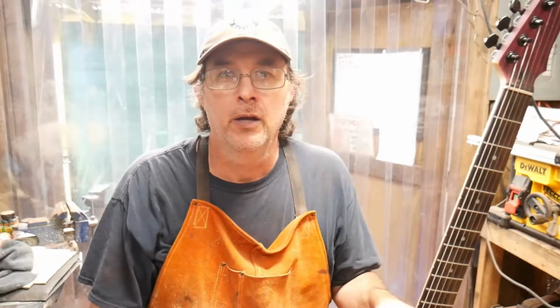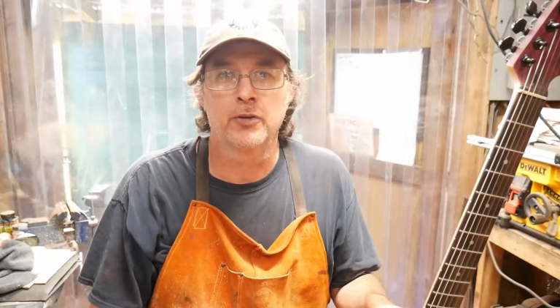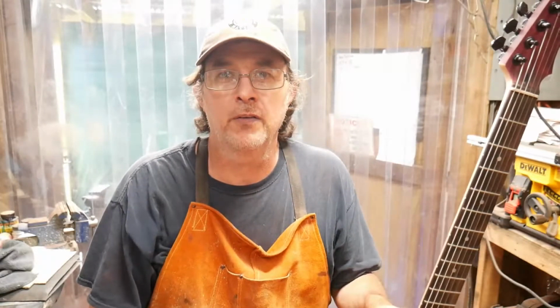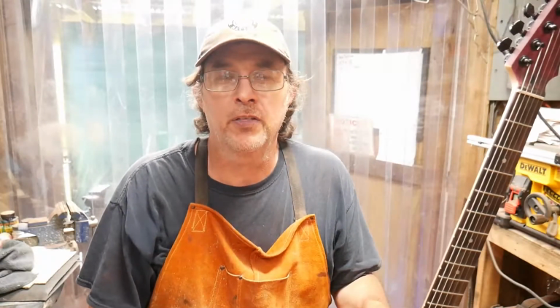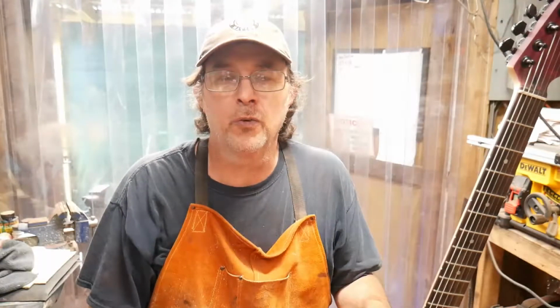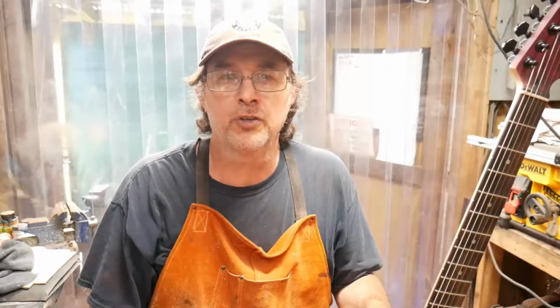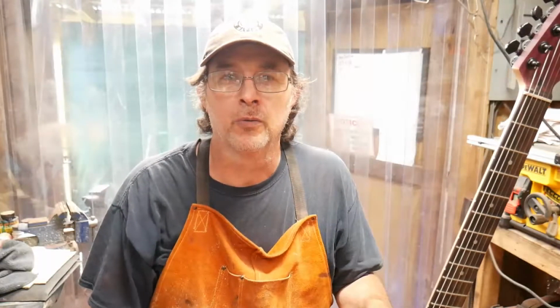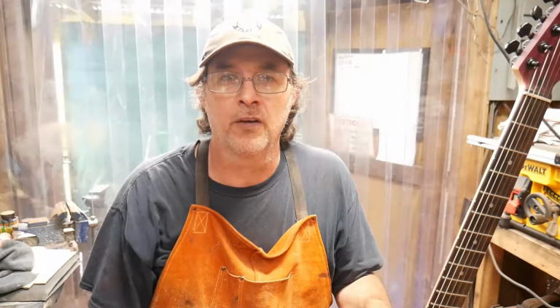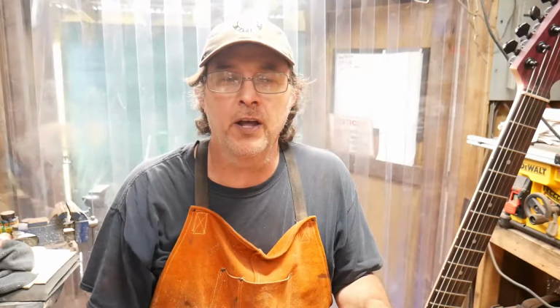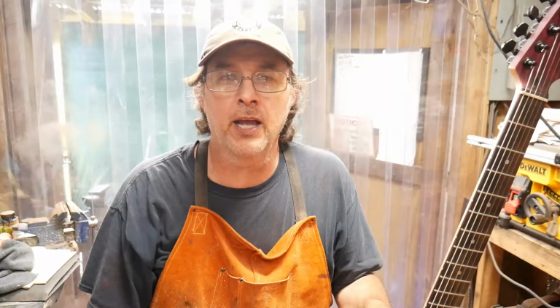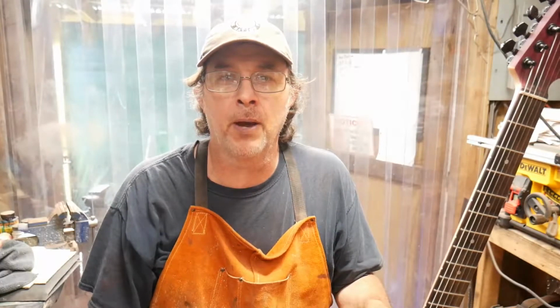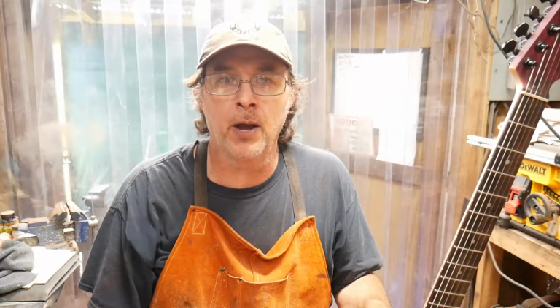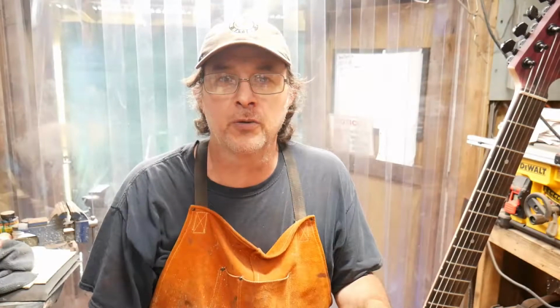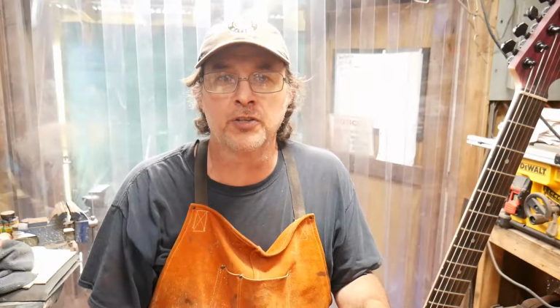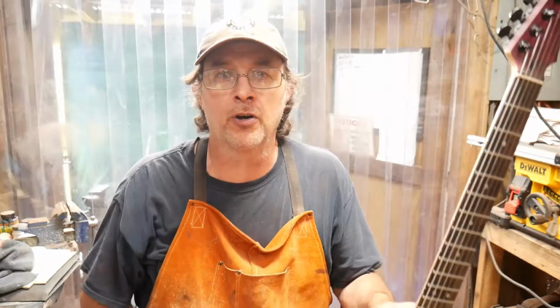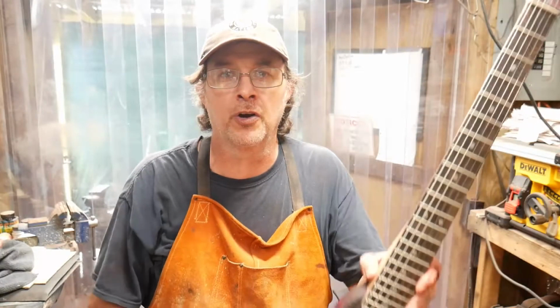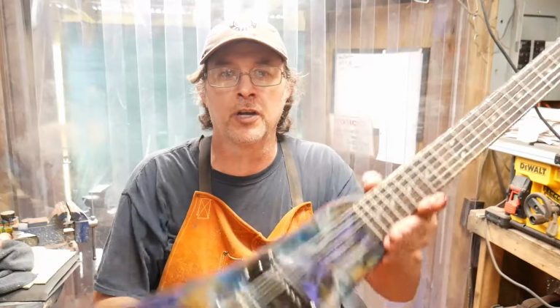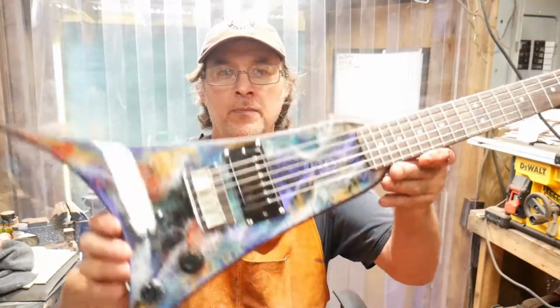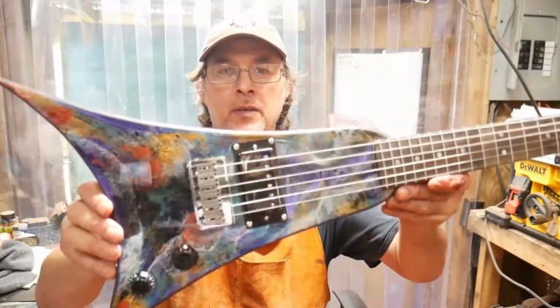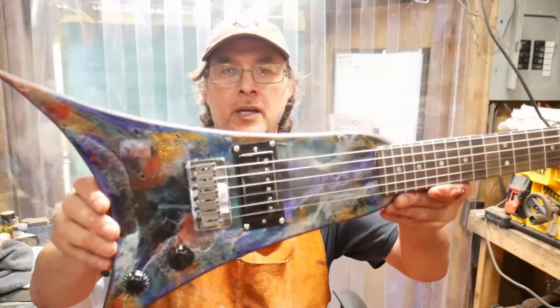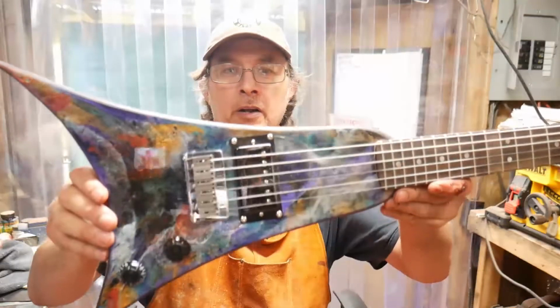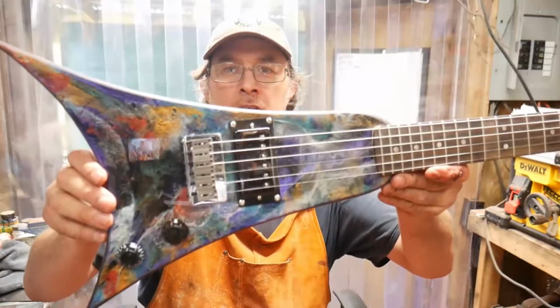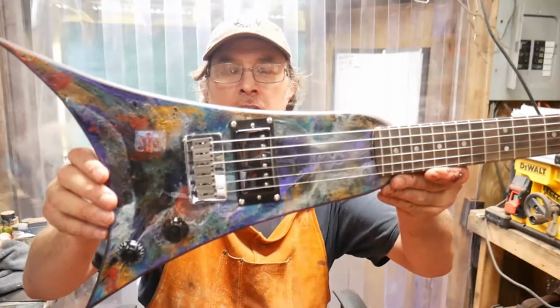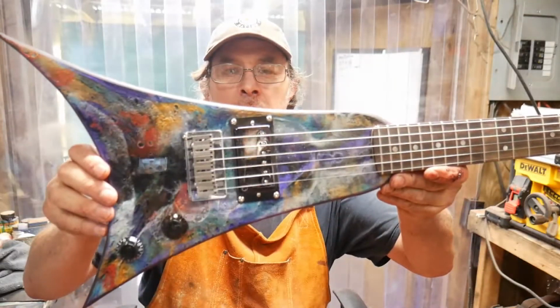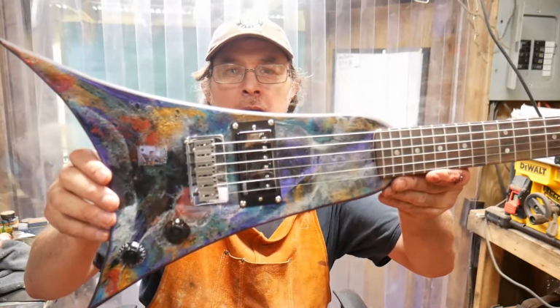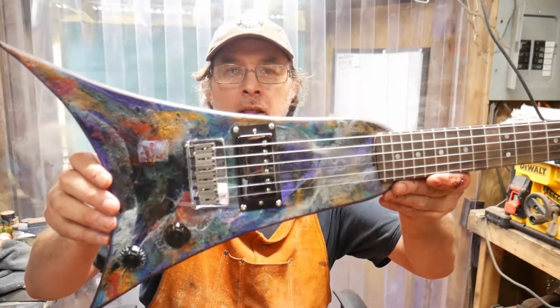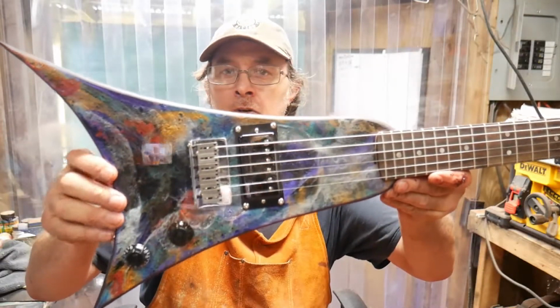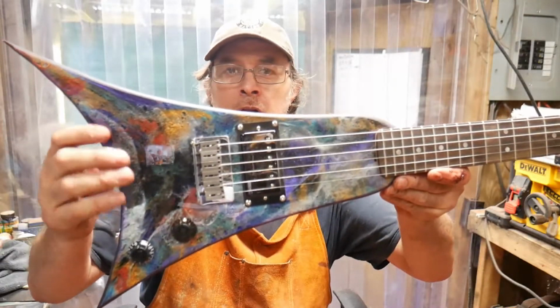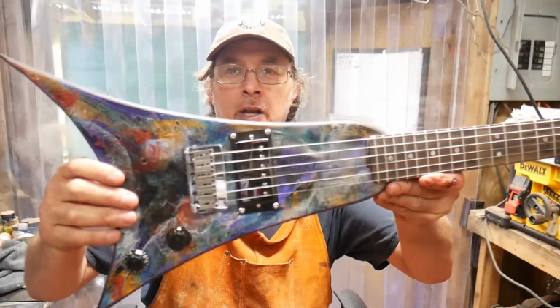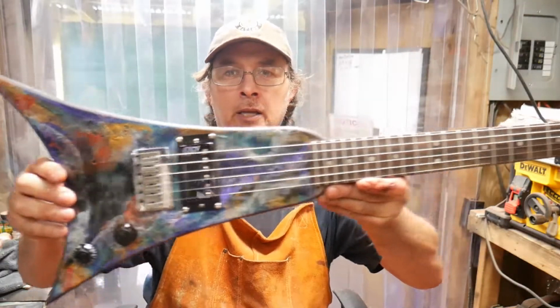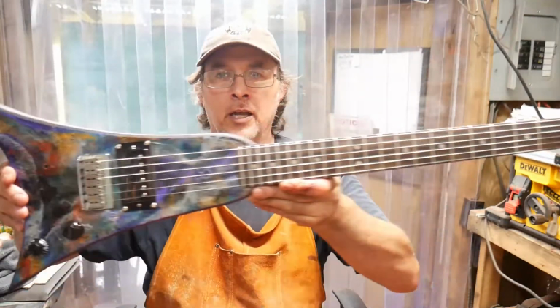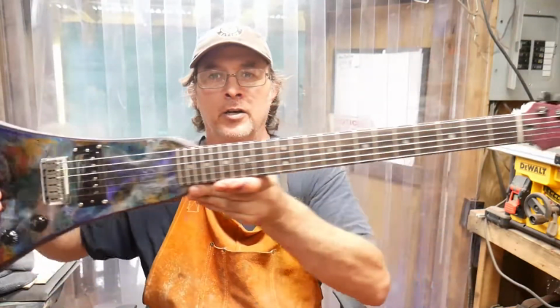Hey, it's Rod V. Thanks for watching. I finally got my epoxy resin art guitar done. Here it is. There's the body — that looks really good. I like the colors.